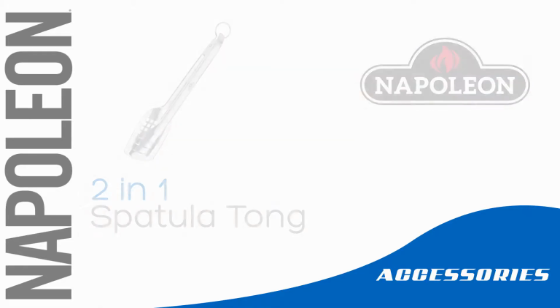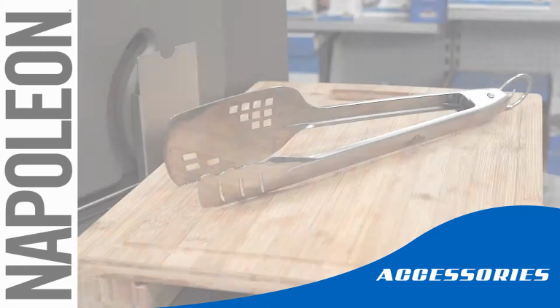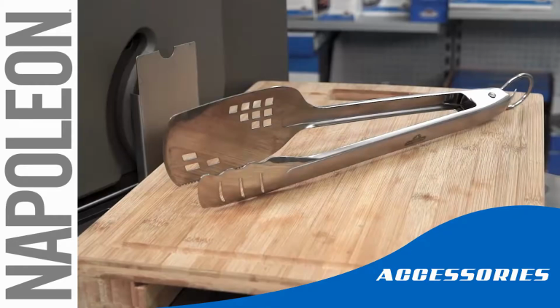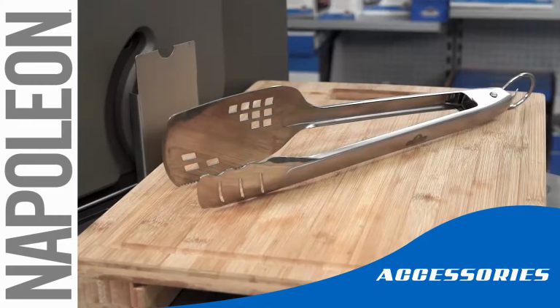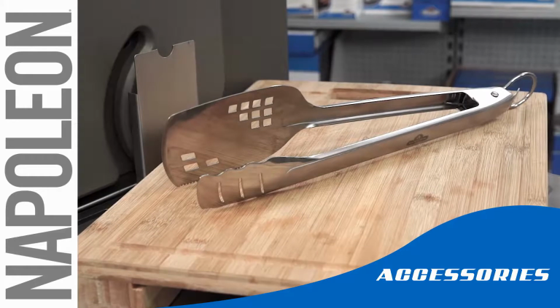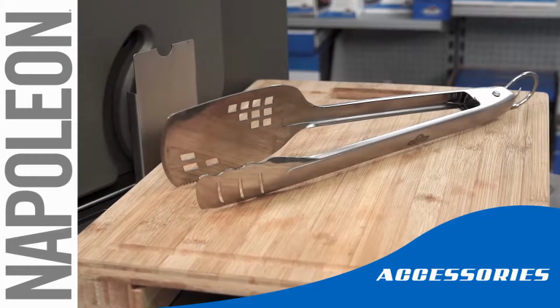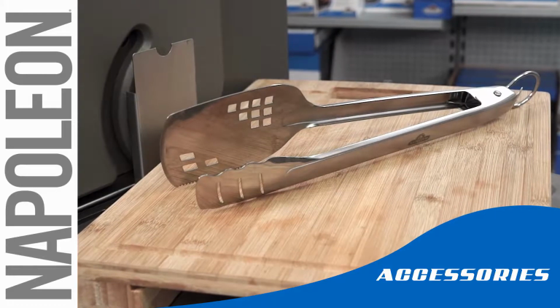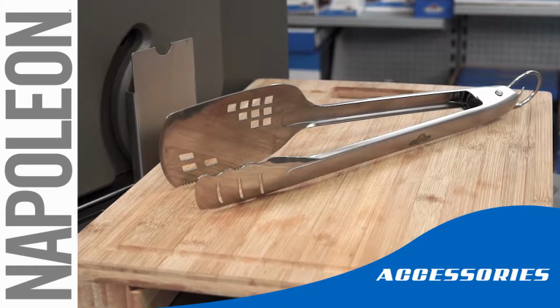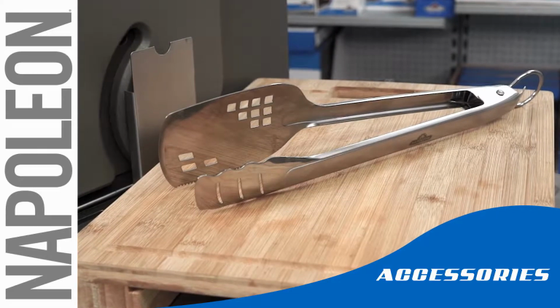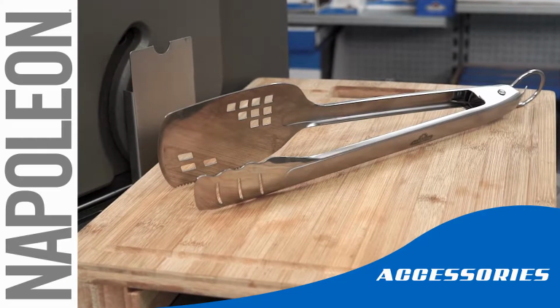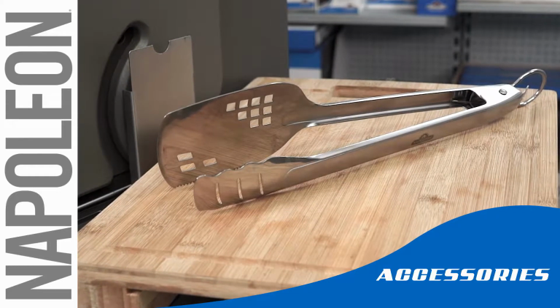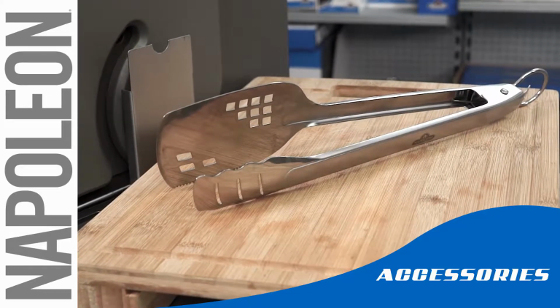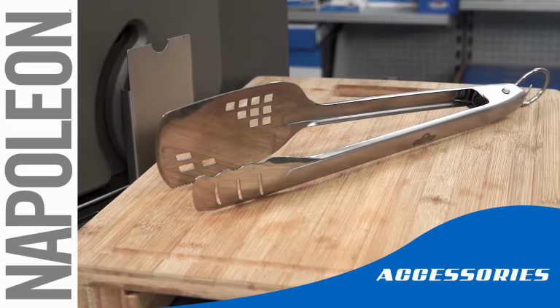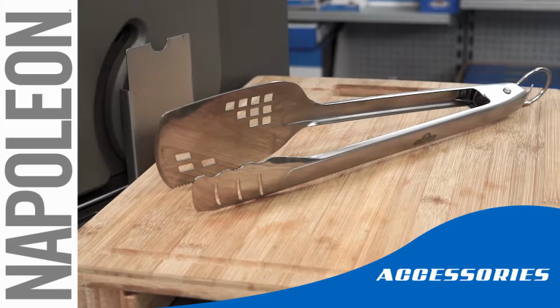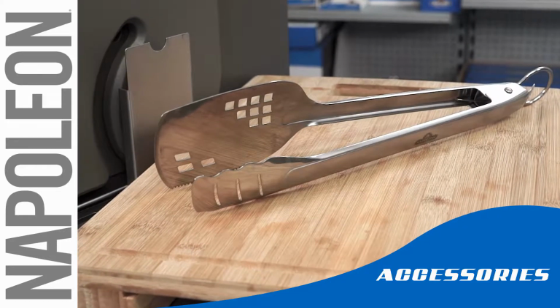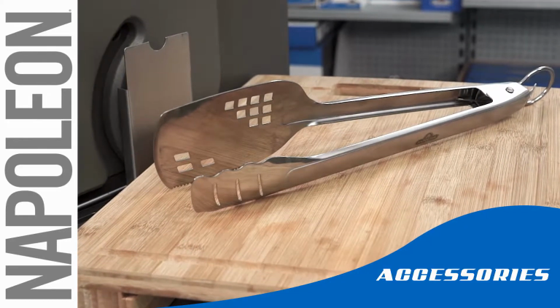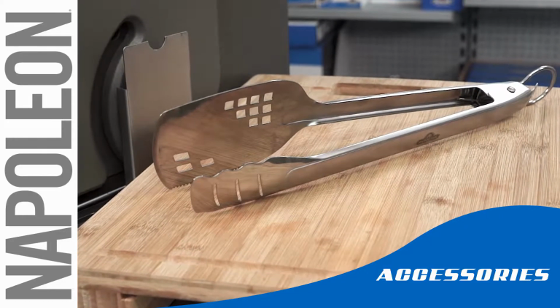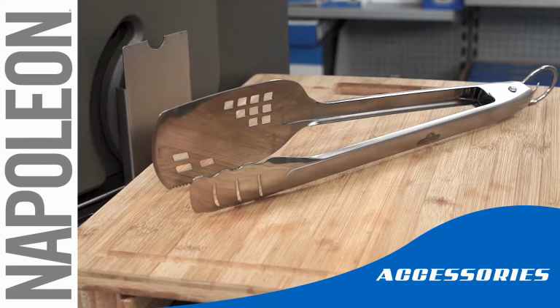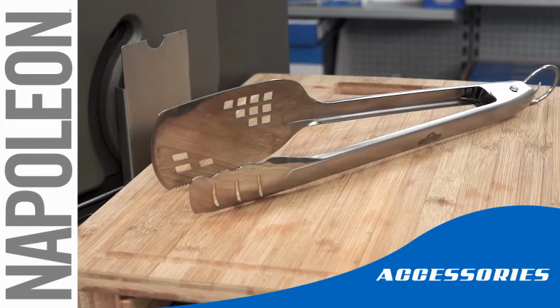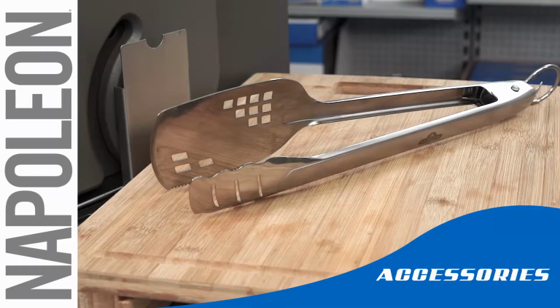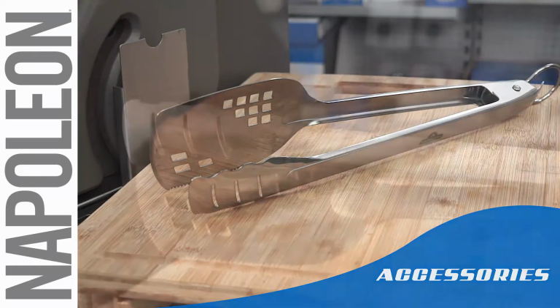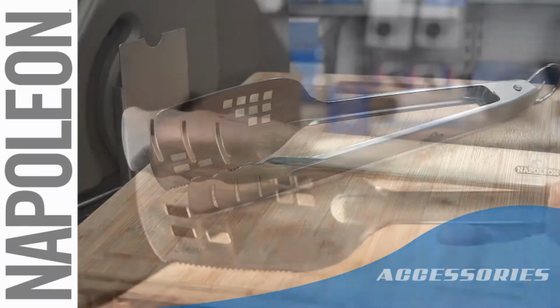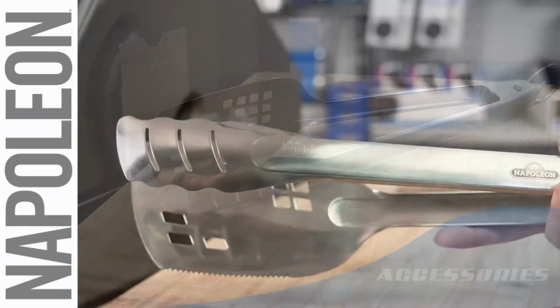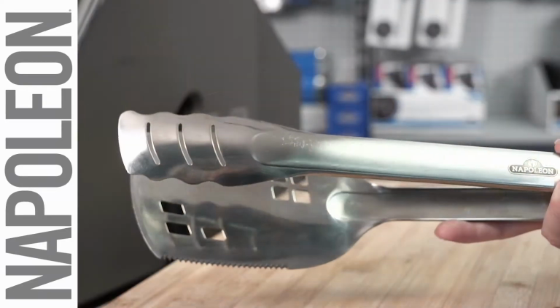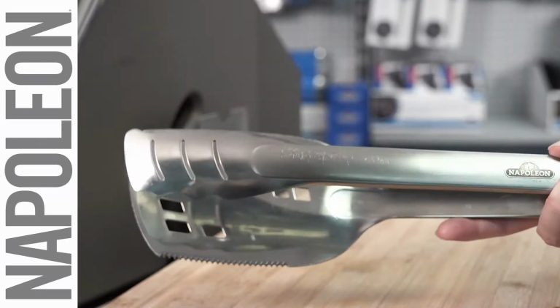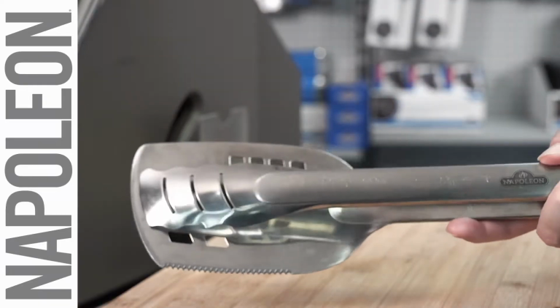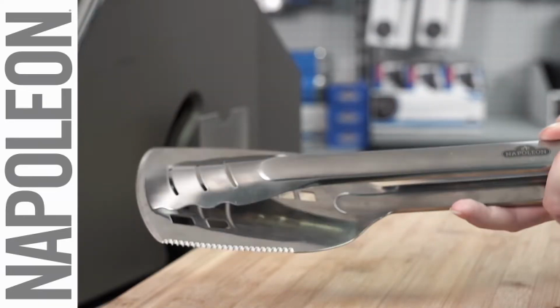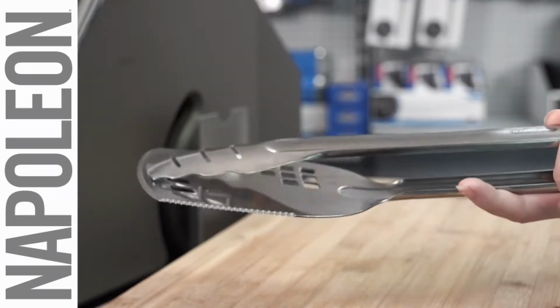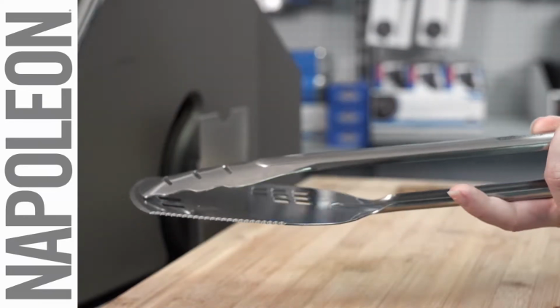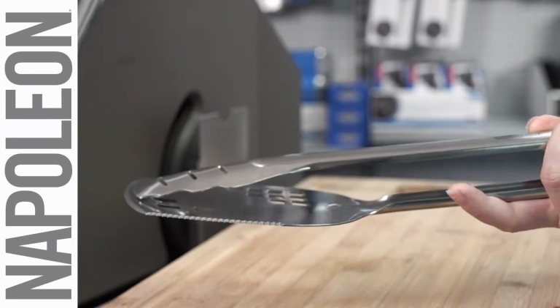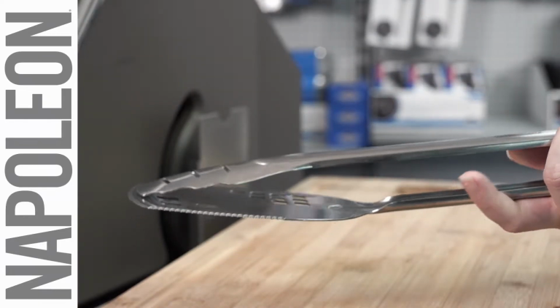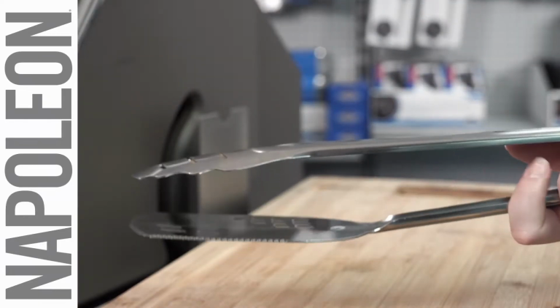There's always a grilling tool that you can't live without, but with Napoleon's two-in-one spatula tong, you don't have to. The dual-purpose head of this unique tool is ideal for anything you grill.